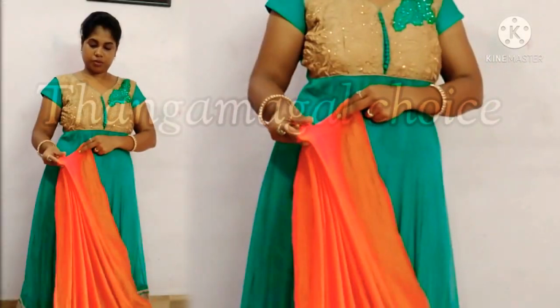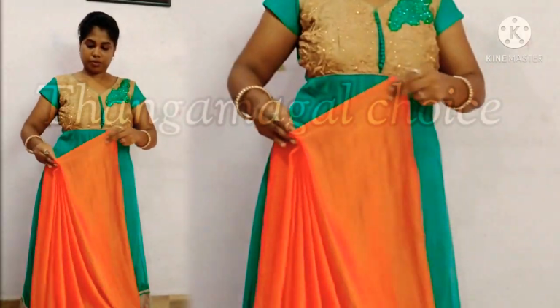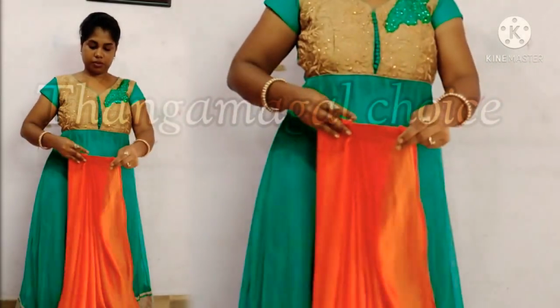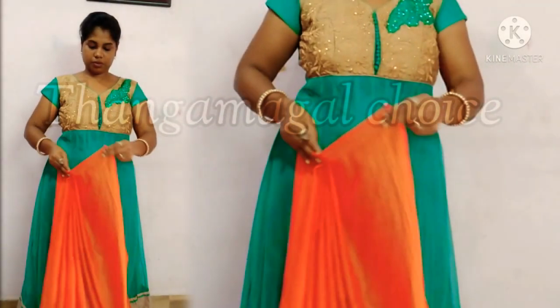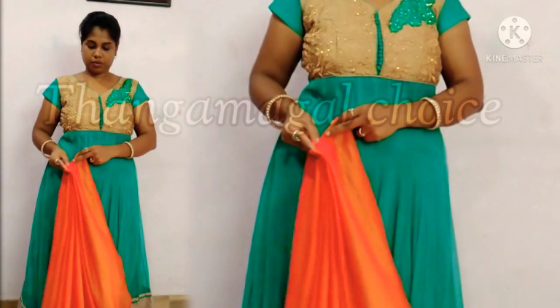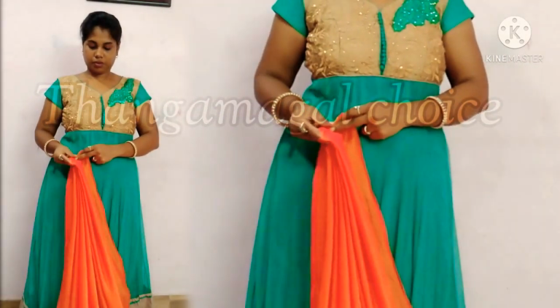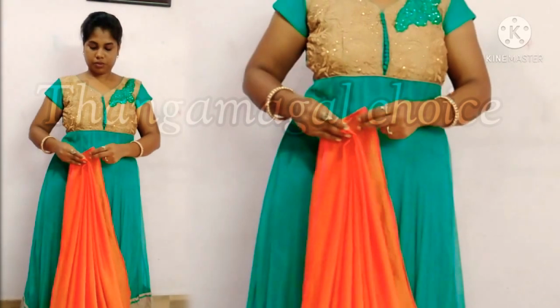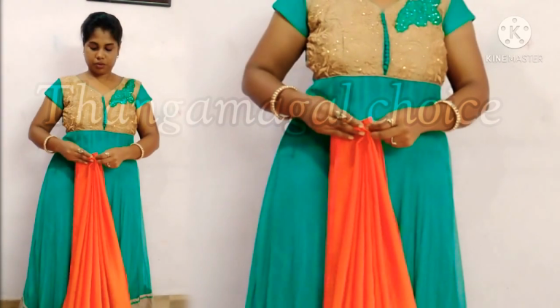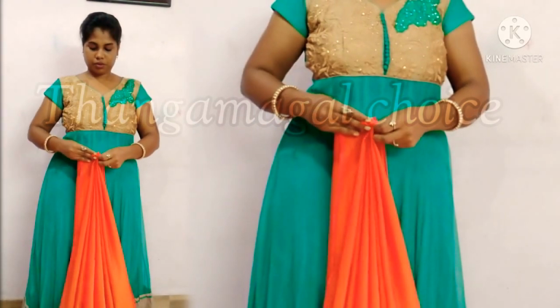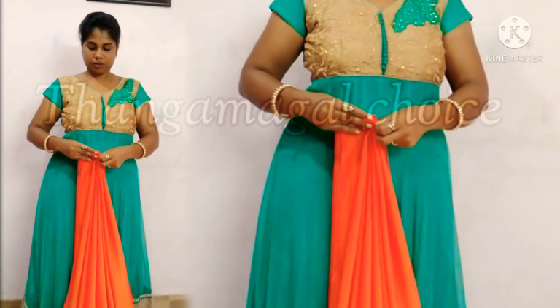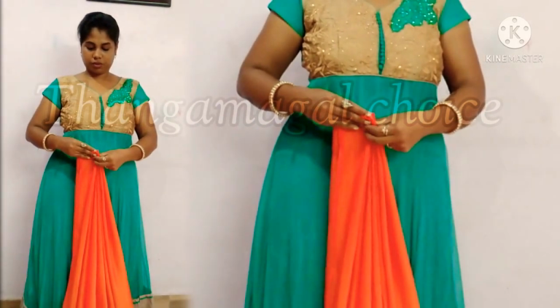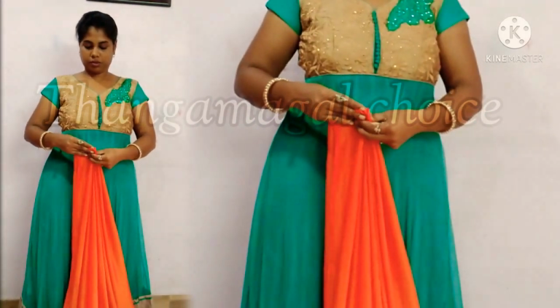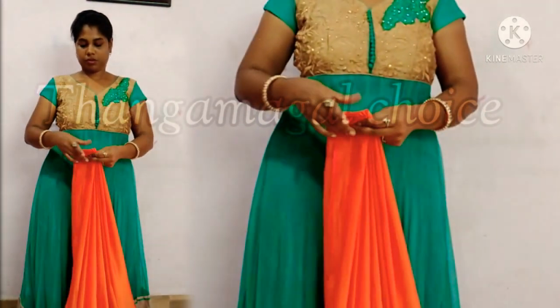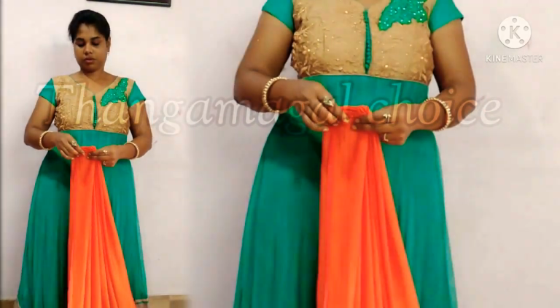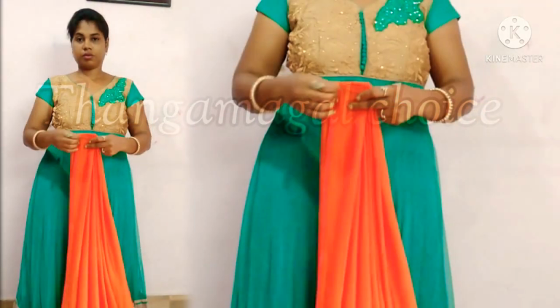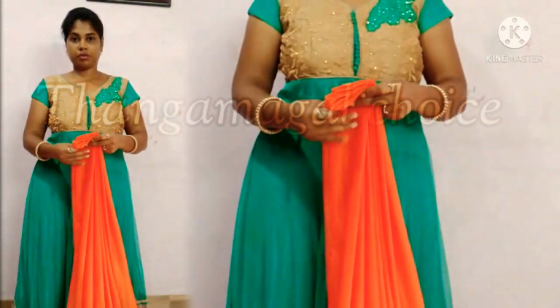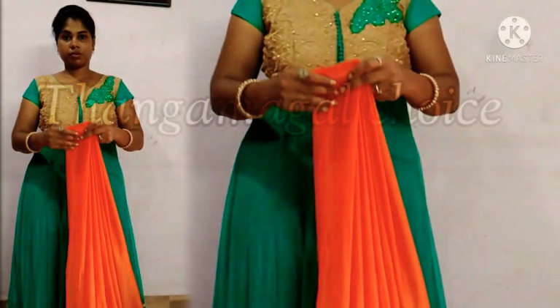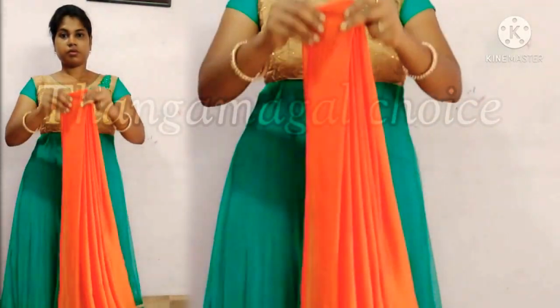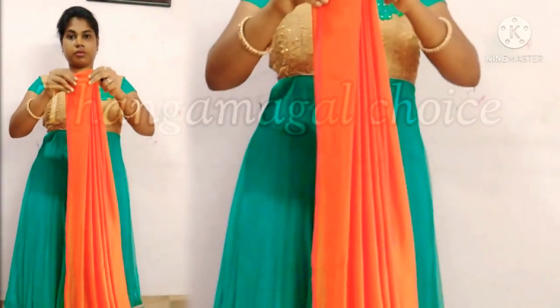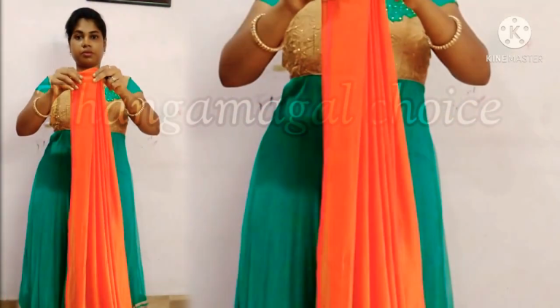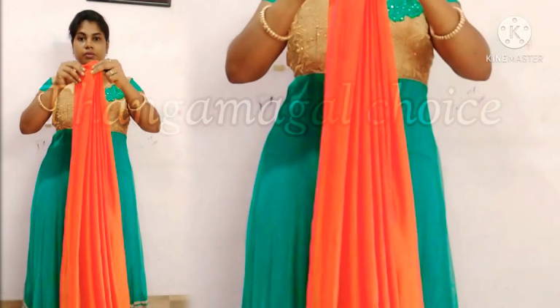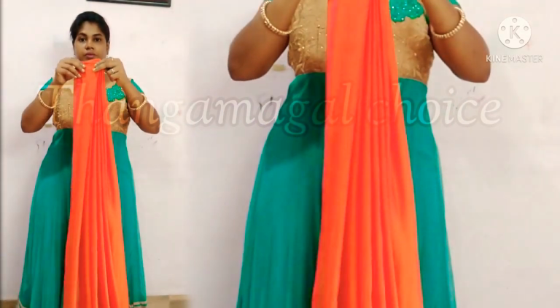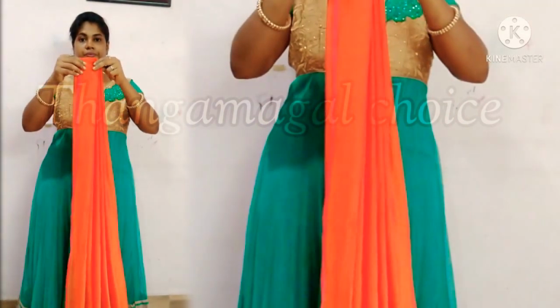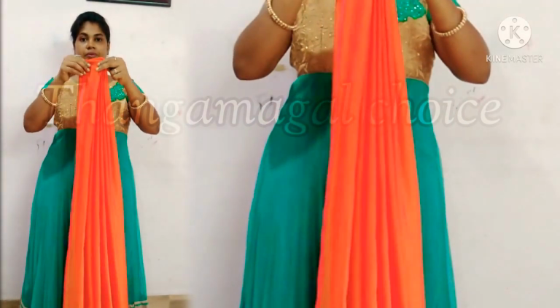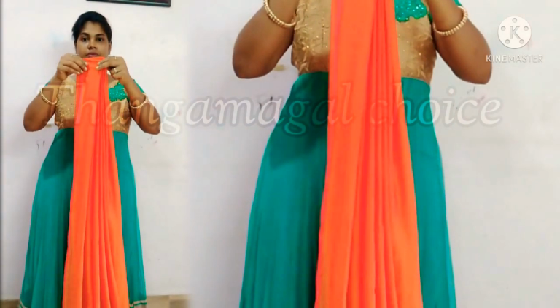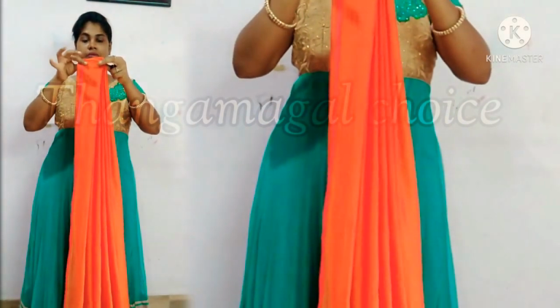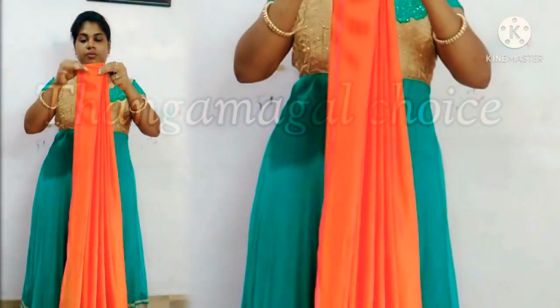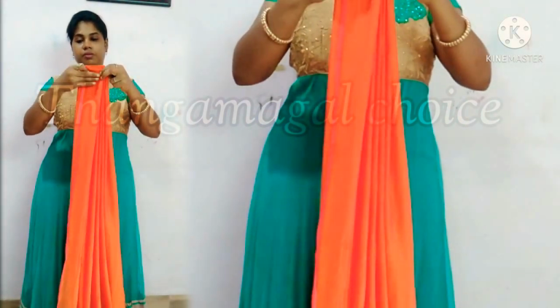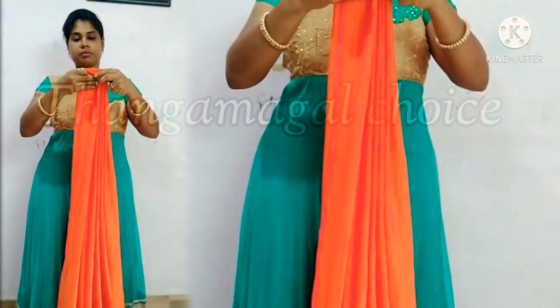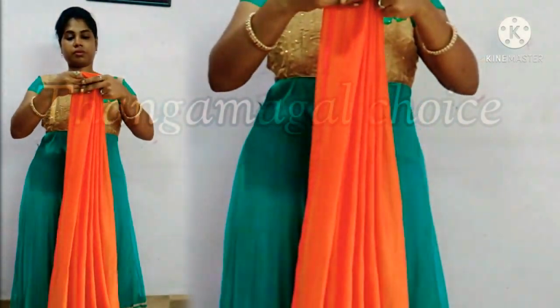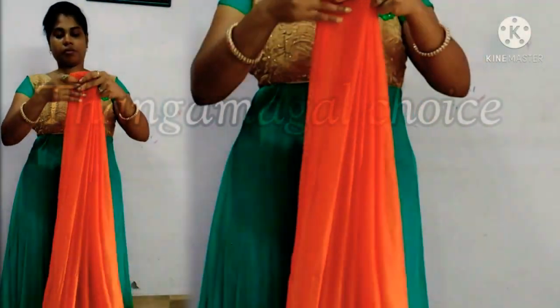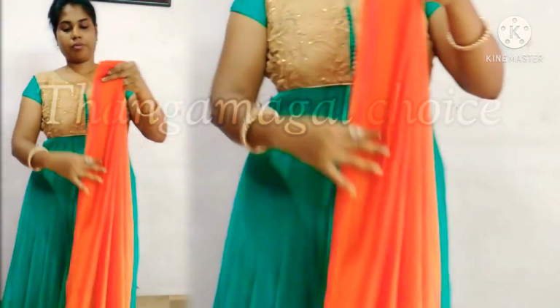Let's start with this. First, let us put this. Now we will add the pleats to this one by one, side by side.